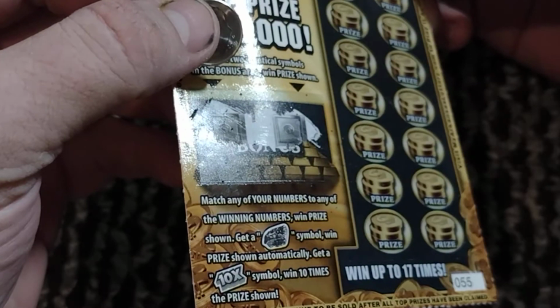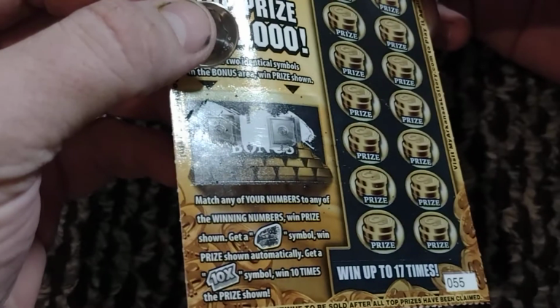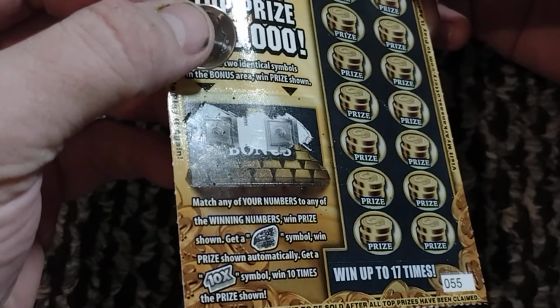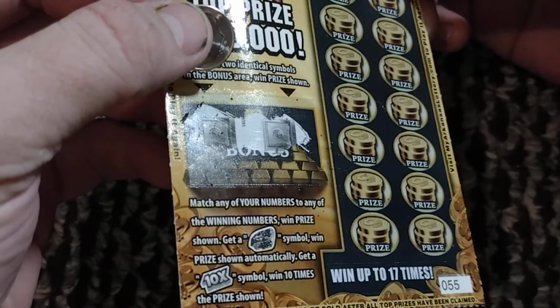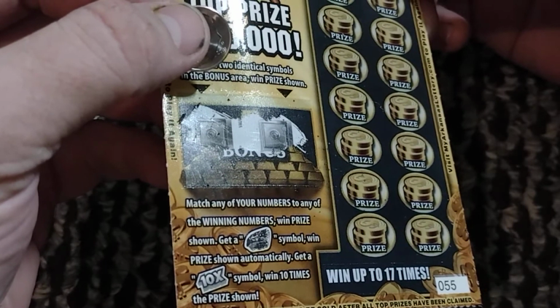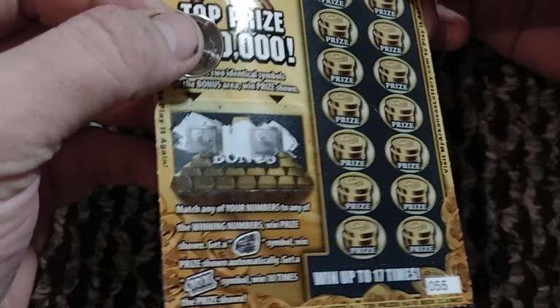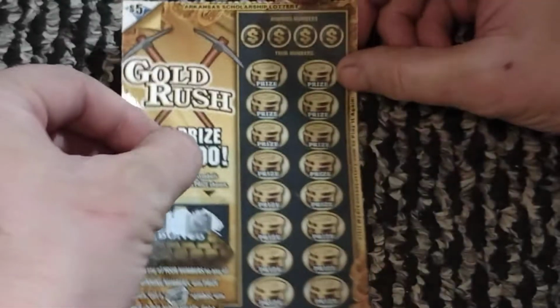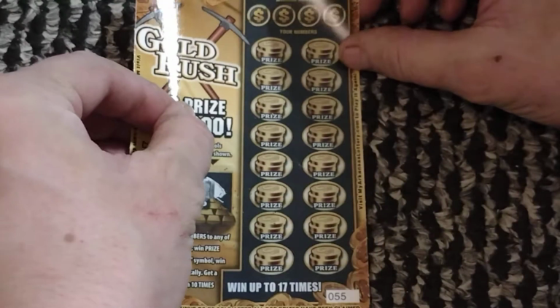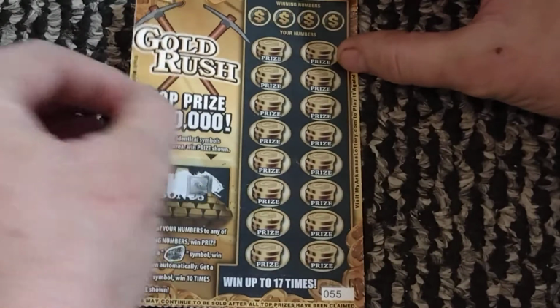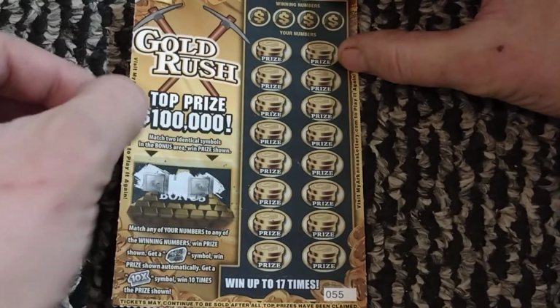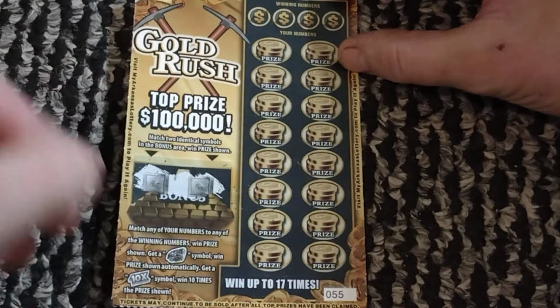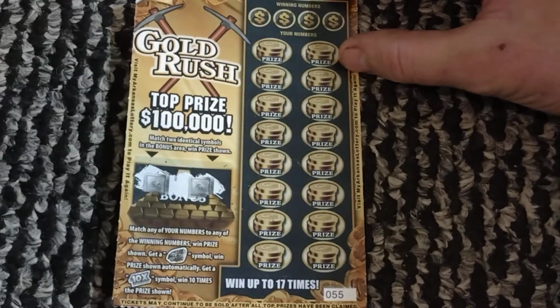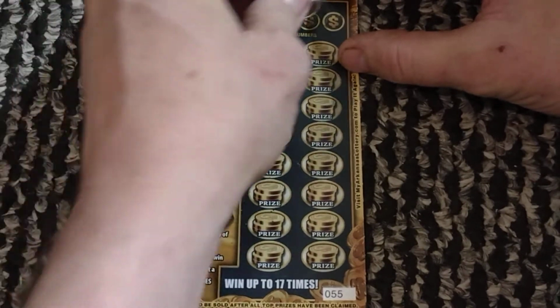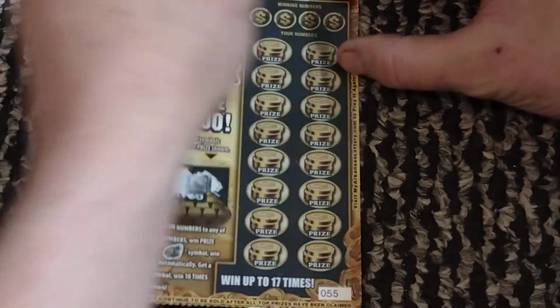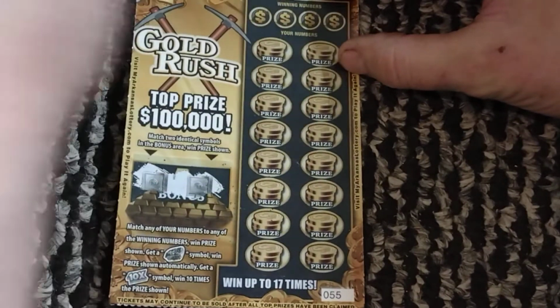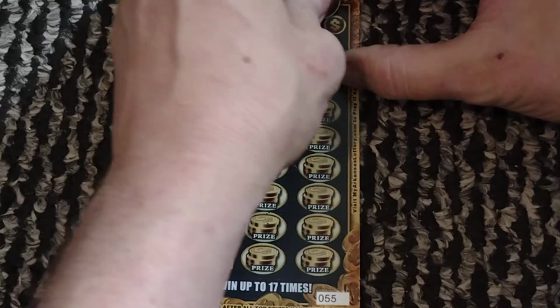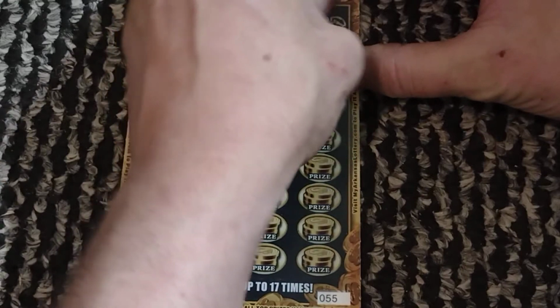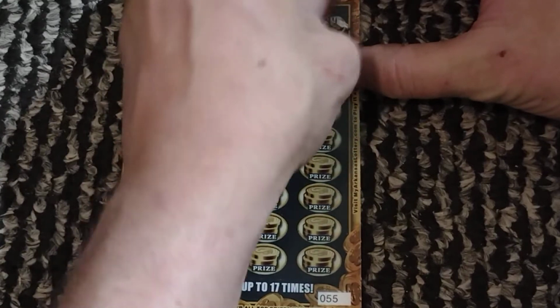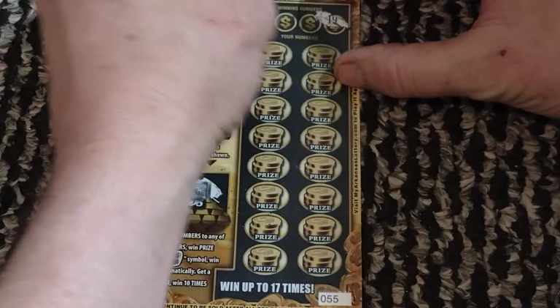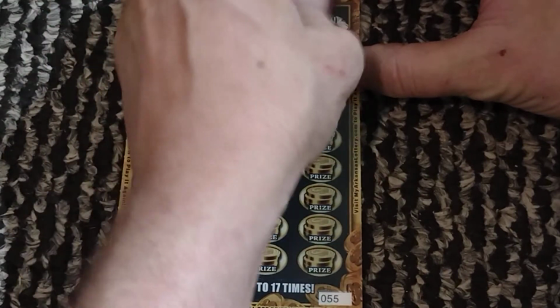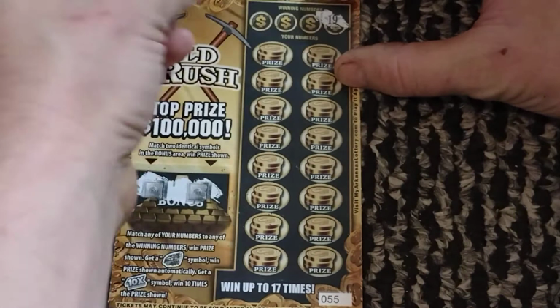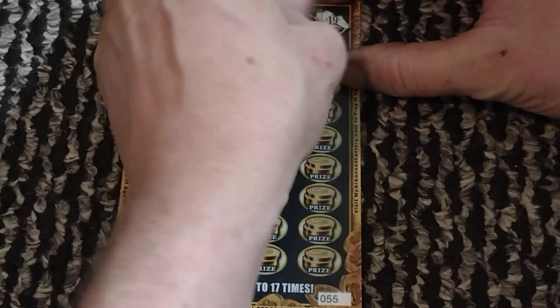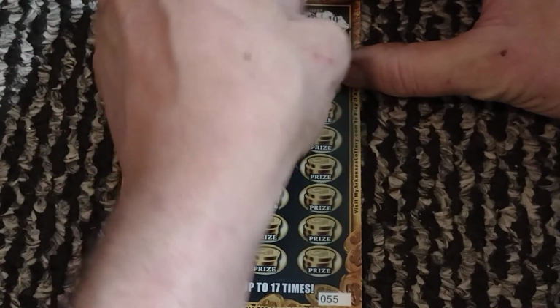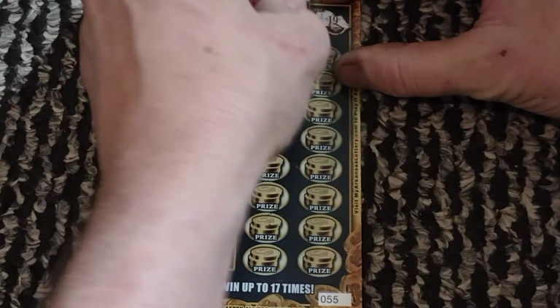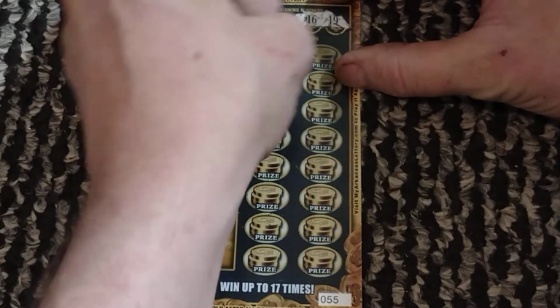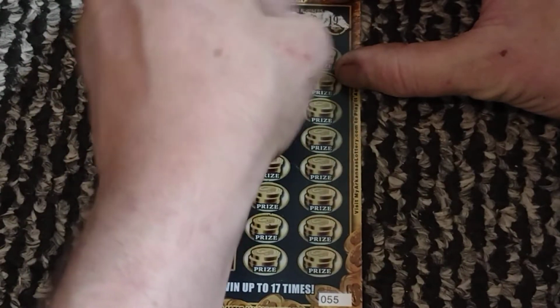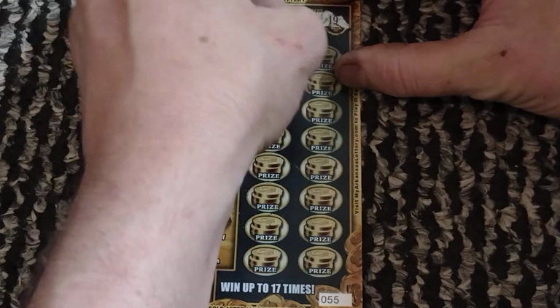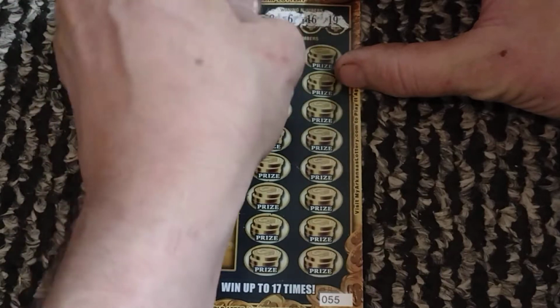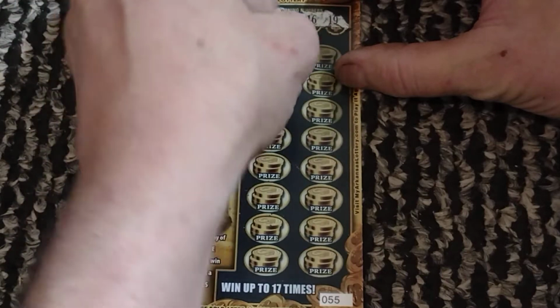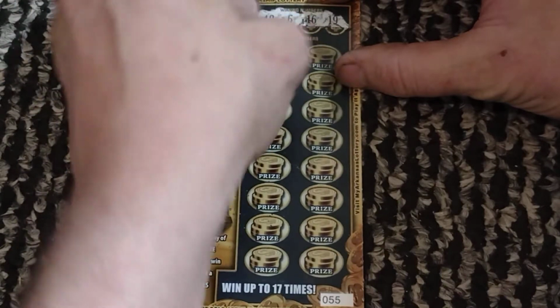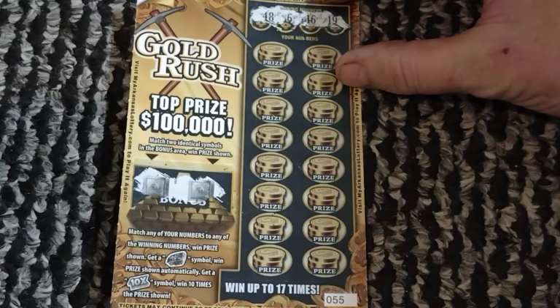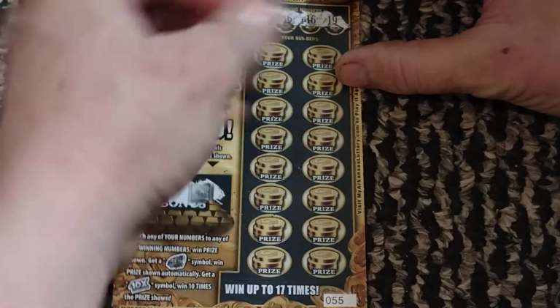There's a symbol — if you get it you automatically win a 10x win, ten times the prize. Probably a golden nugget; it just looks weird in the picture. I'm just guessing based on the name of the ticket. We got a 19, 16, 6, and 48.